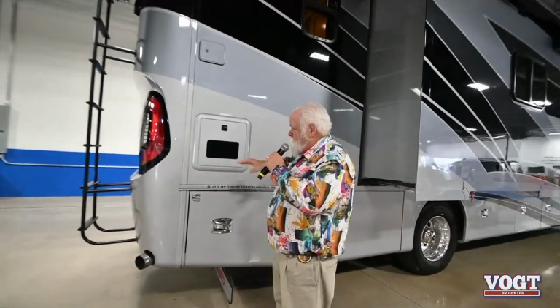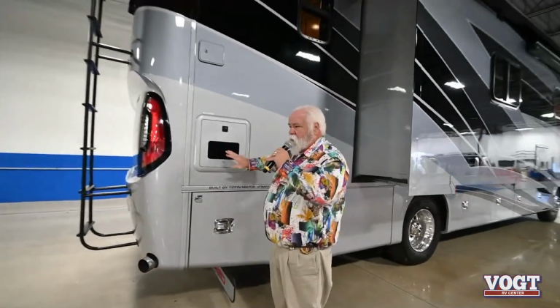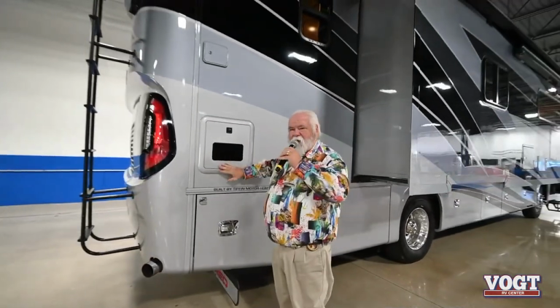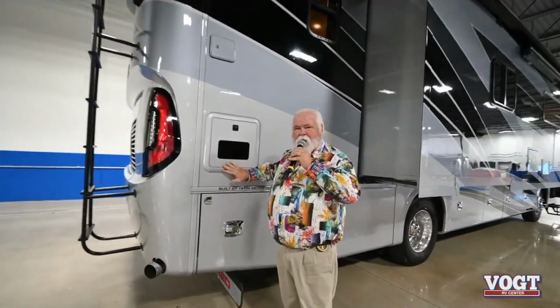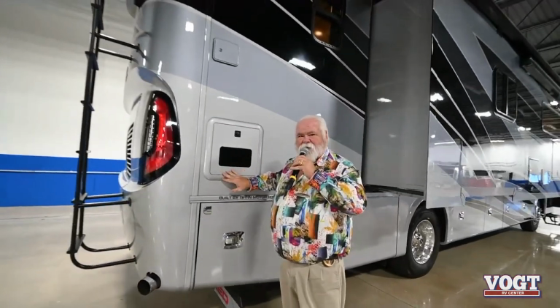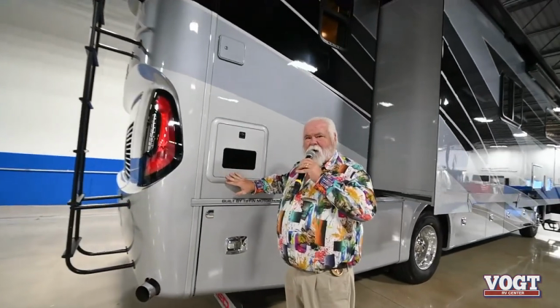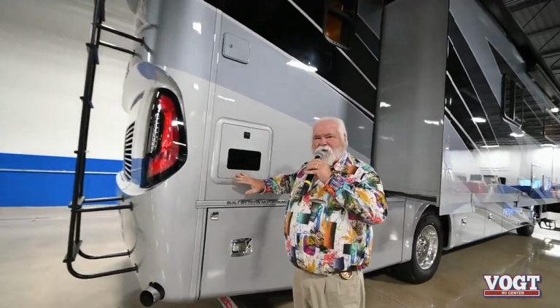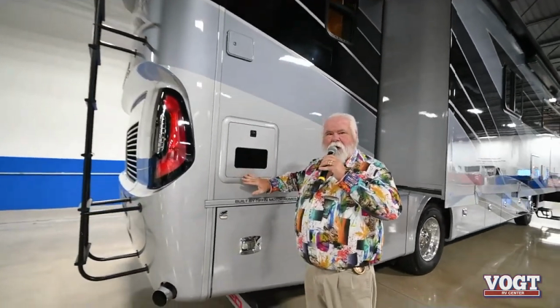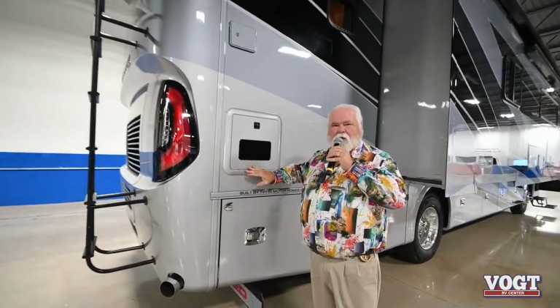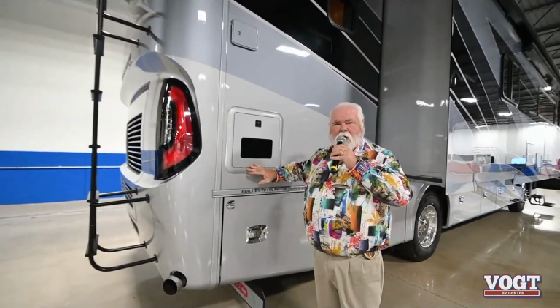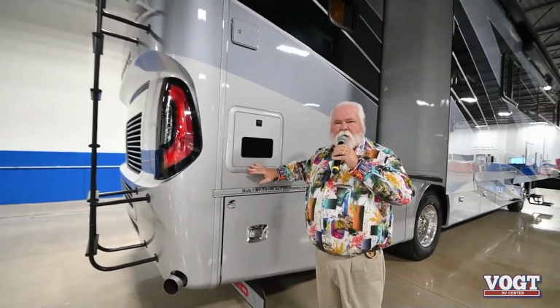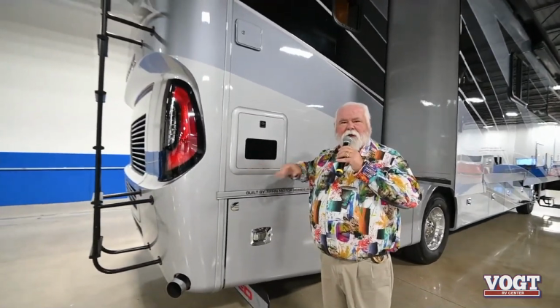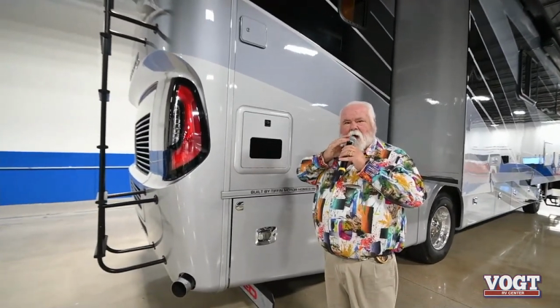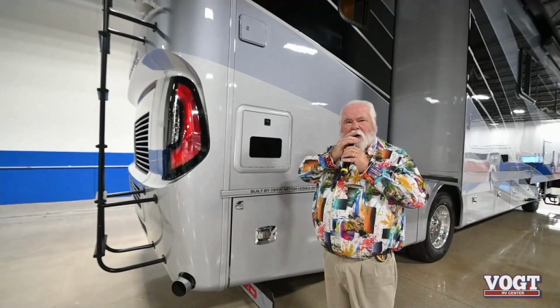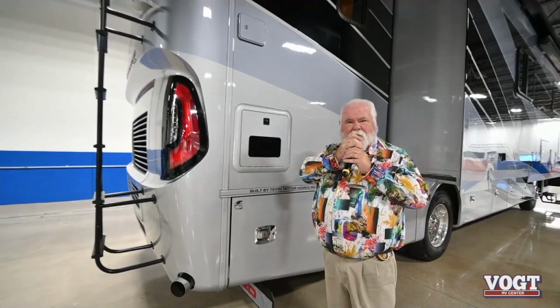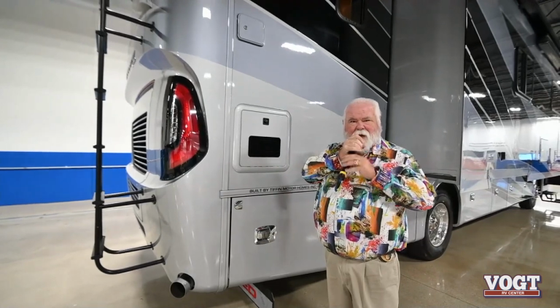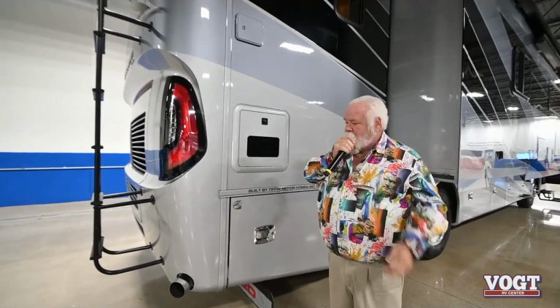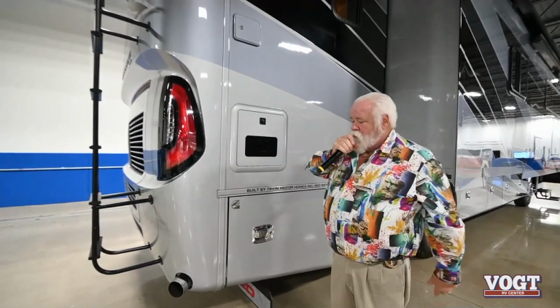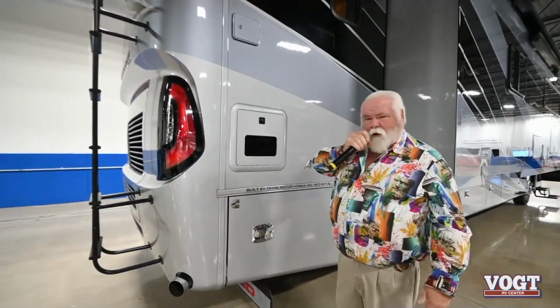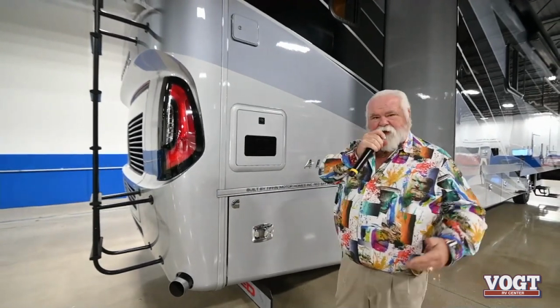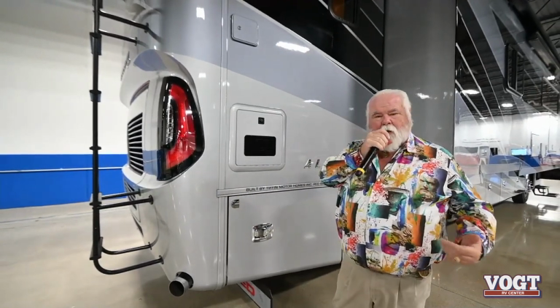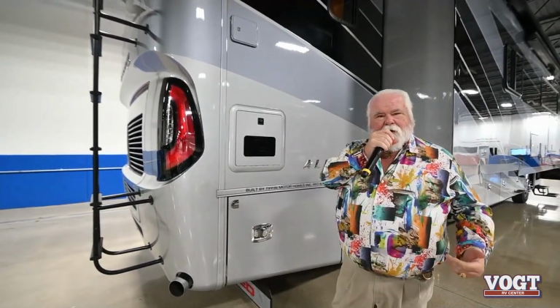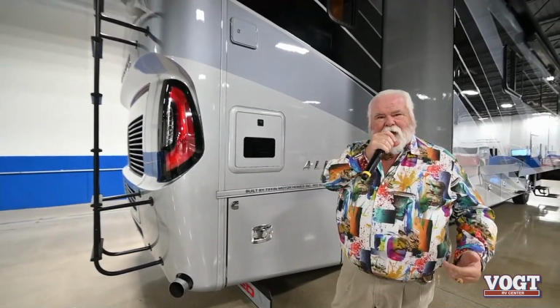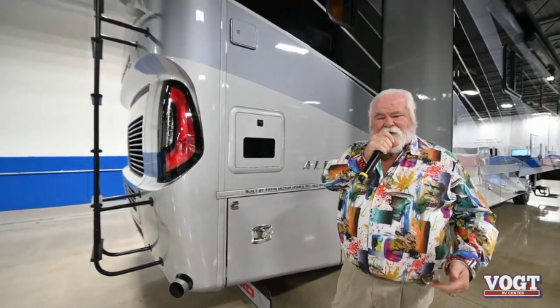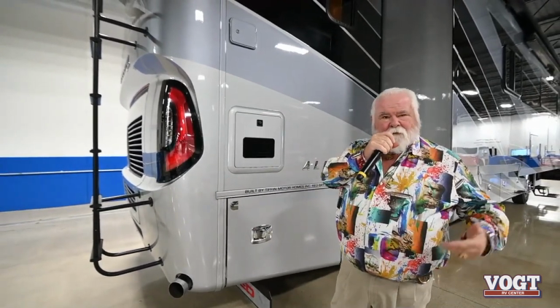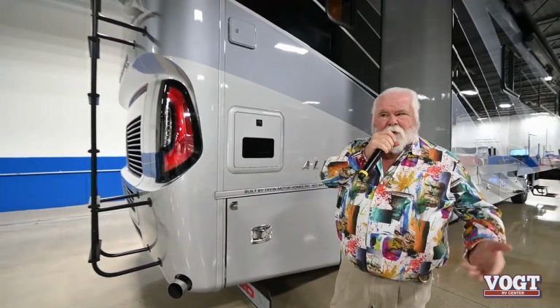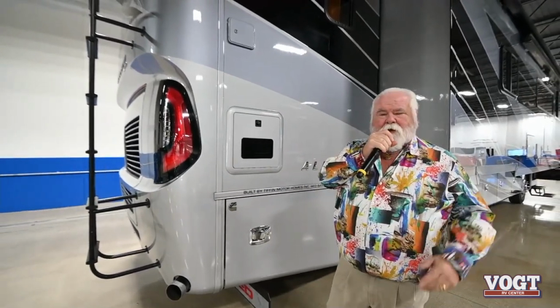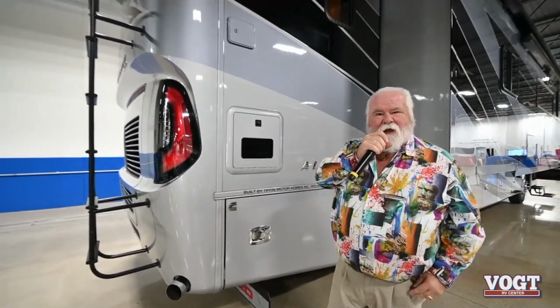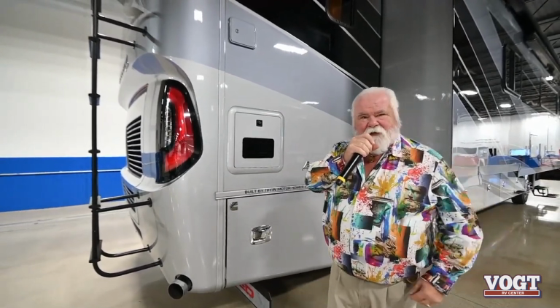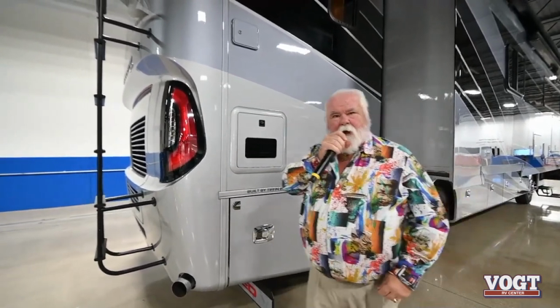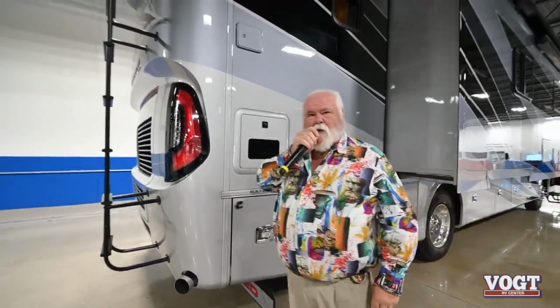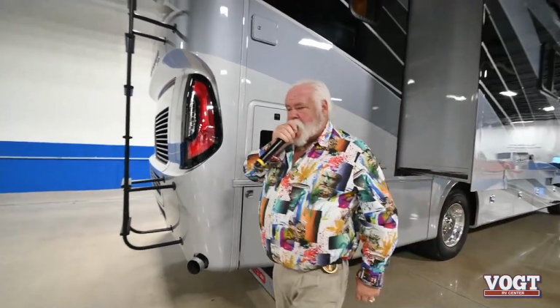All of the Tiffin motorhomes now have the Truma AquaGo. It's hot water on demand. As long as you've got water in your tanks, you're going to have continual hot water.